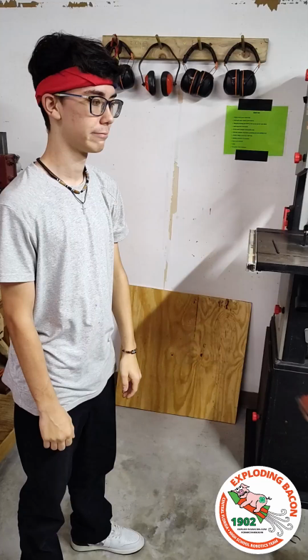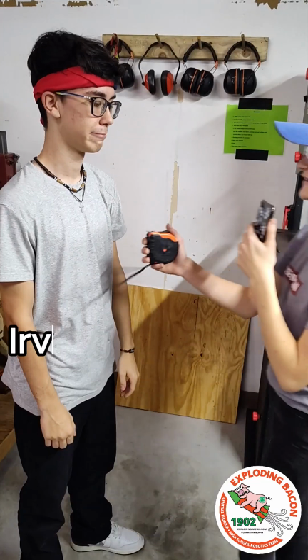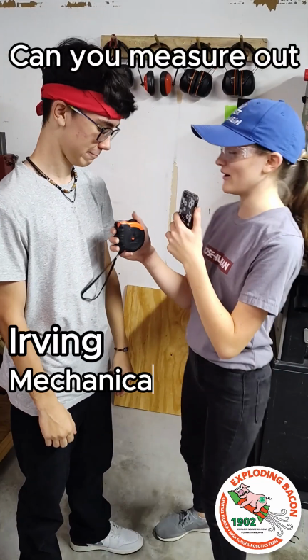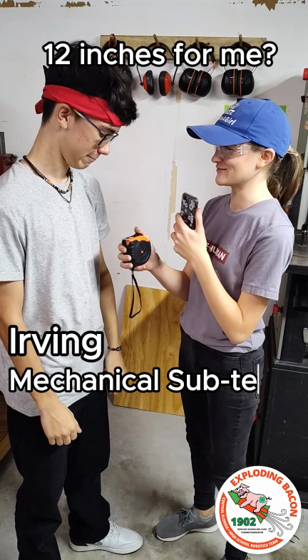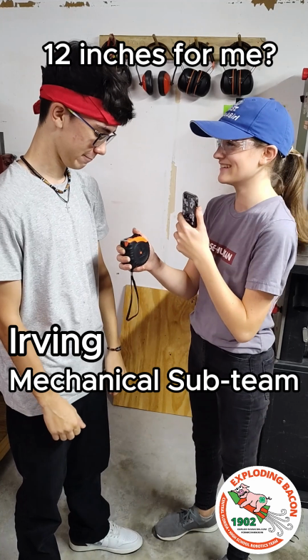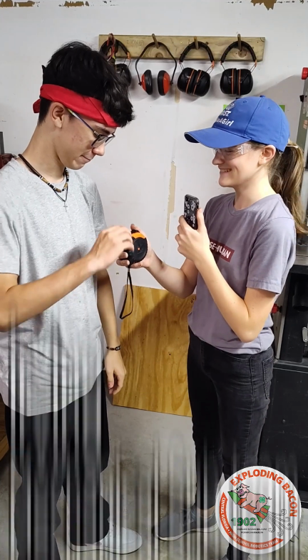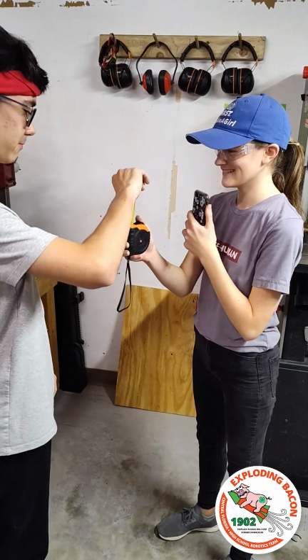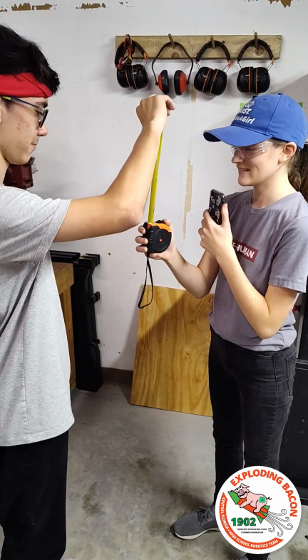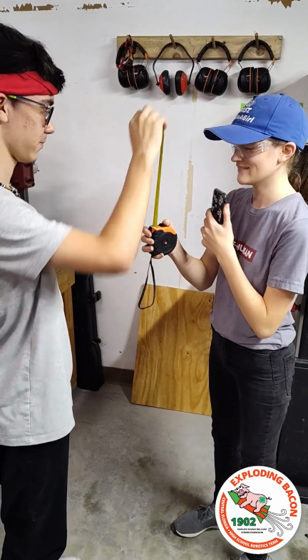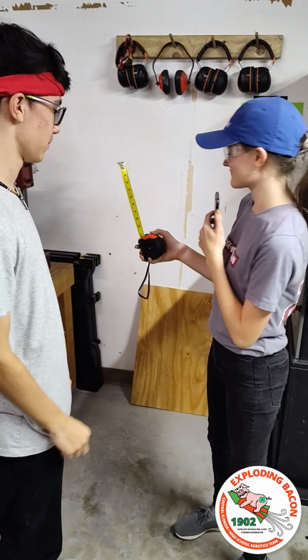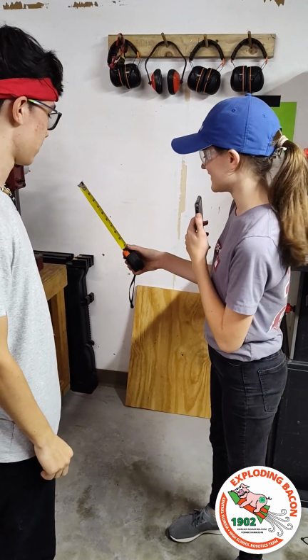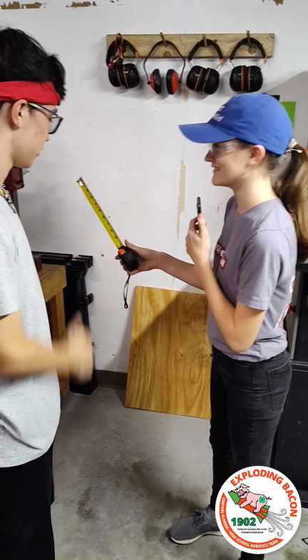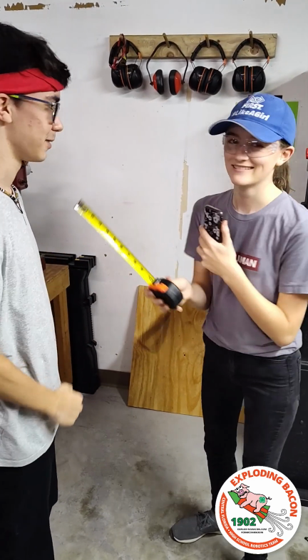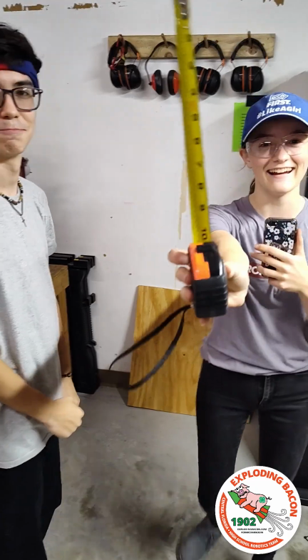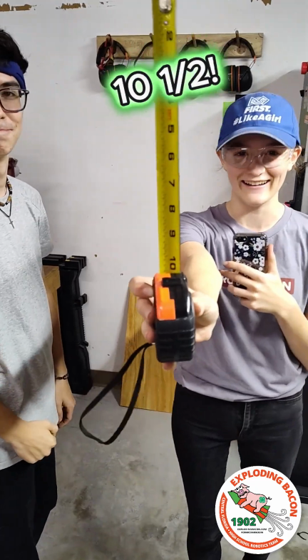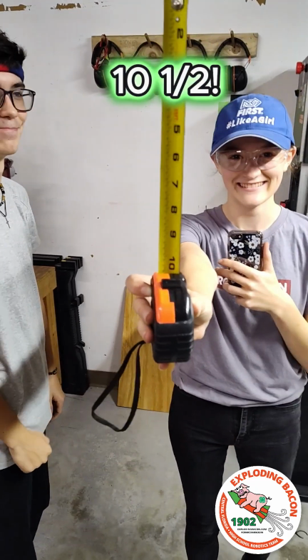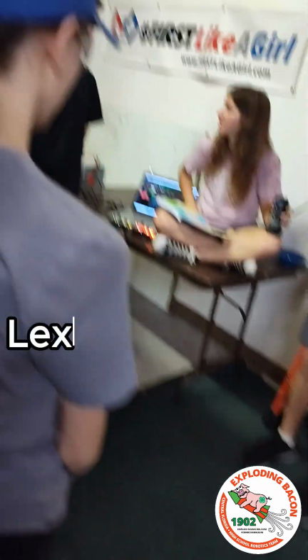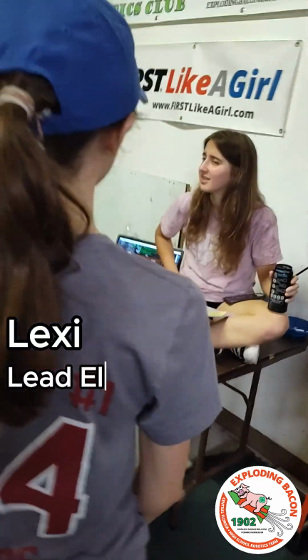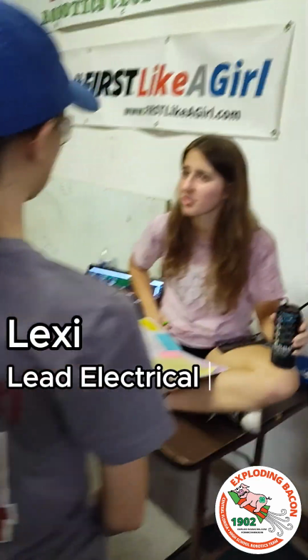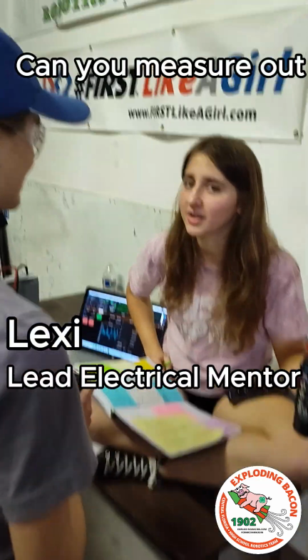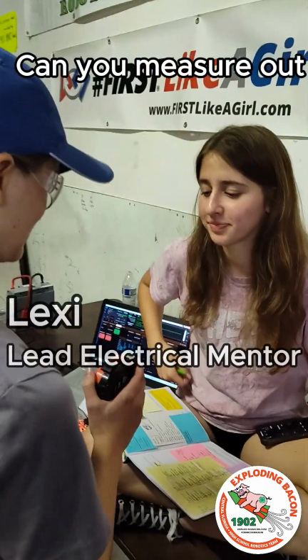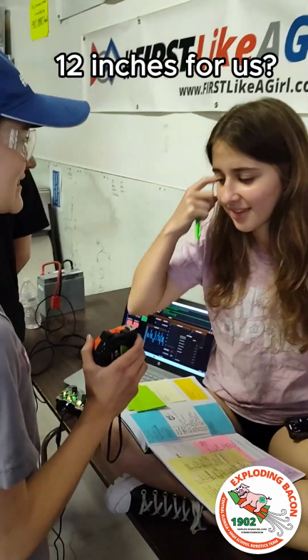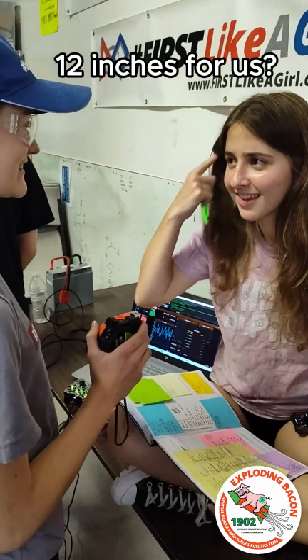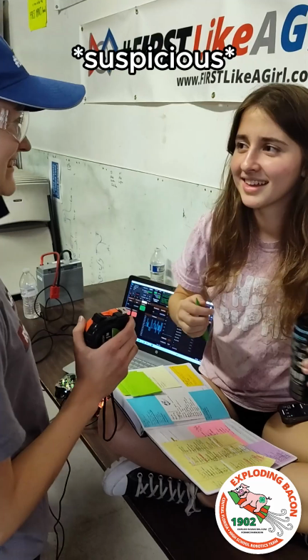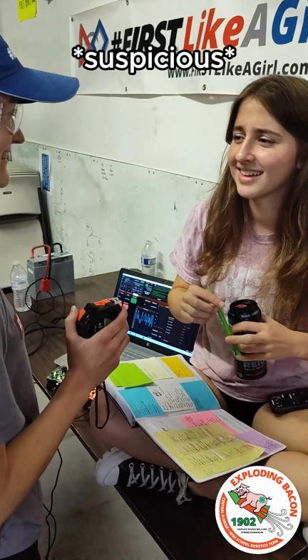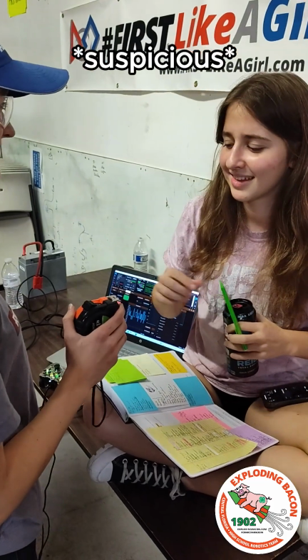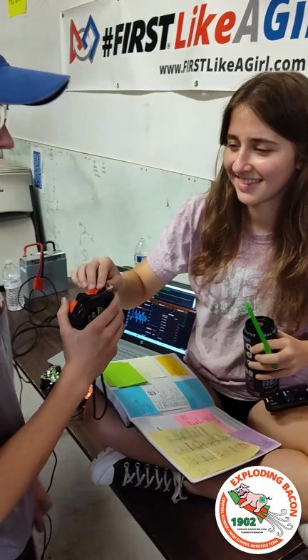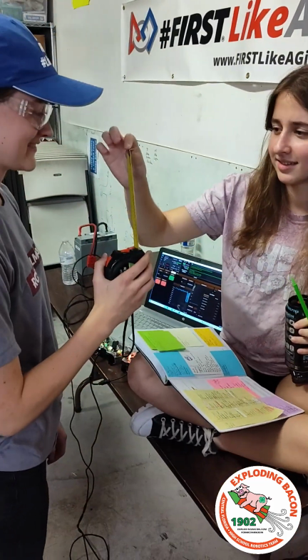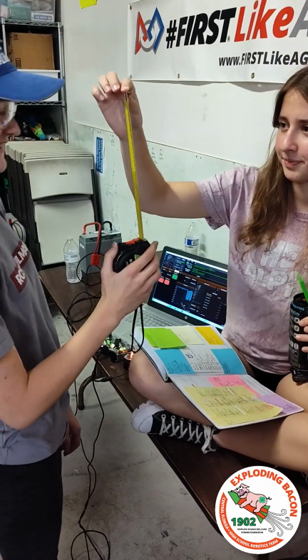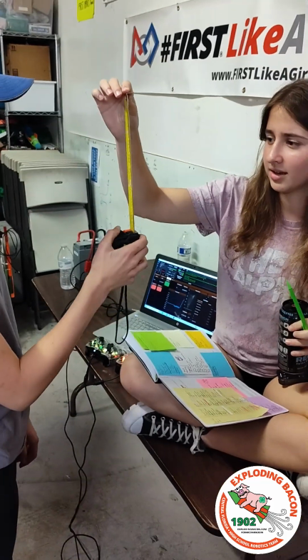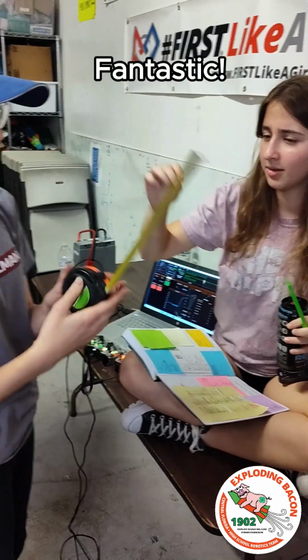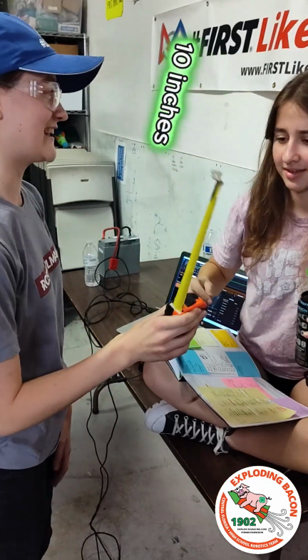Can you measure out 12 inches for me? 10 and a half. Can you measure 12 inches for me? Fantastic. That's 10.